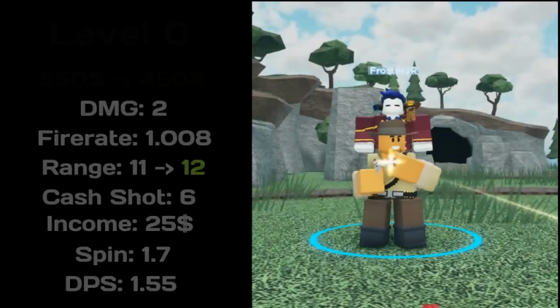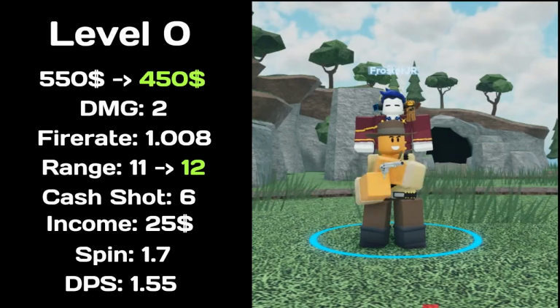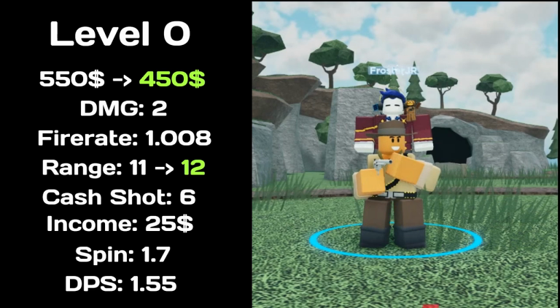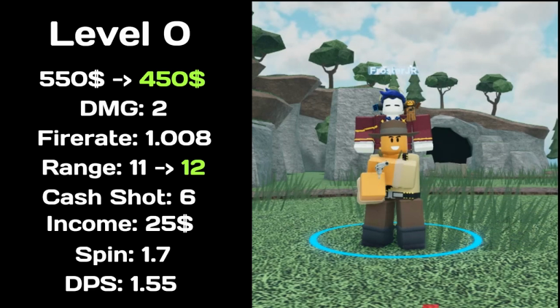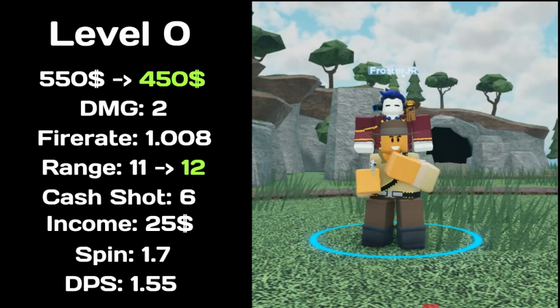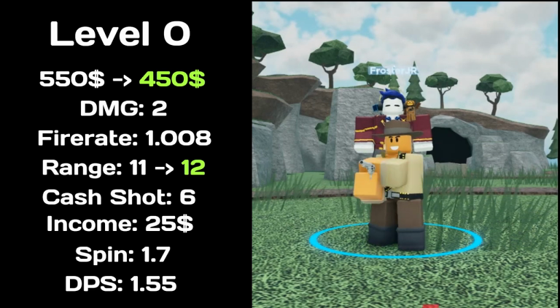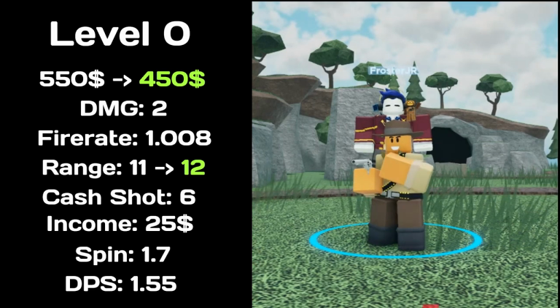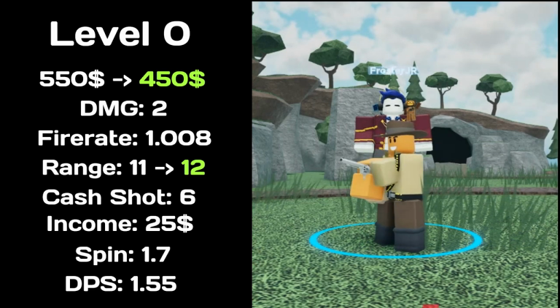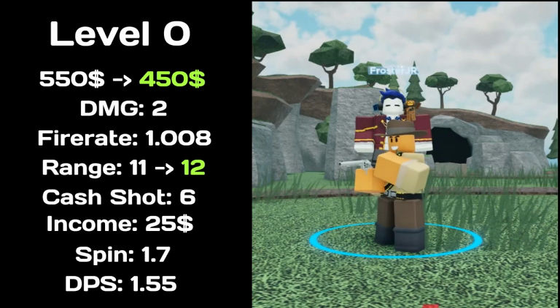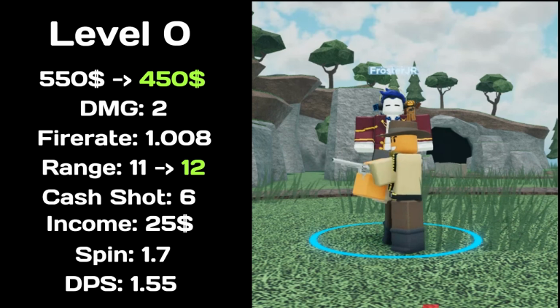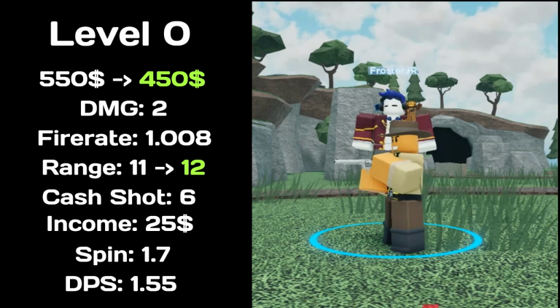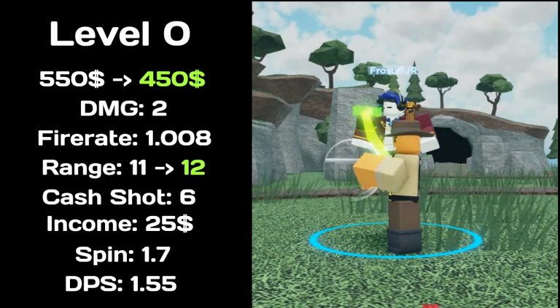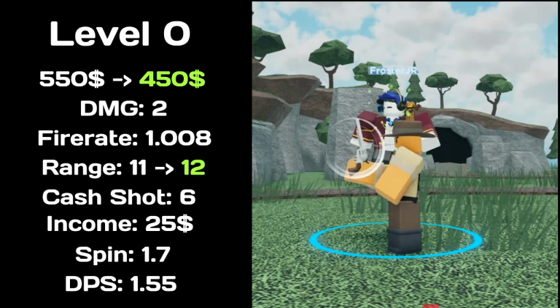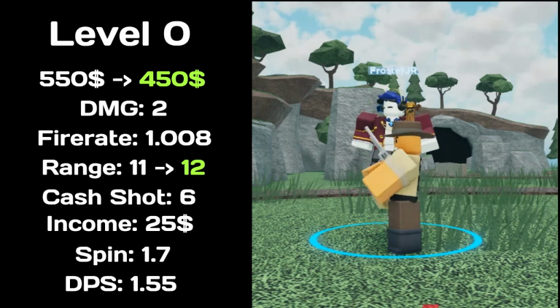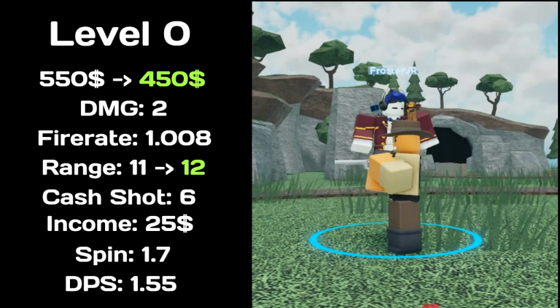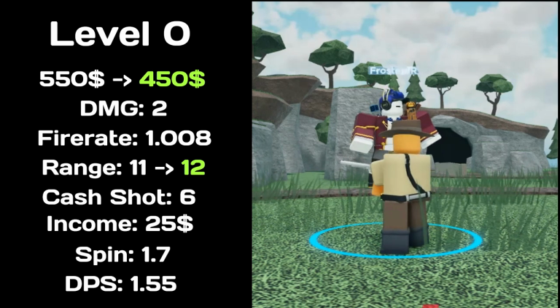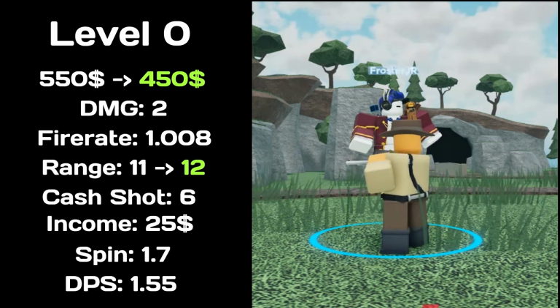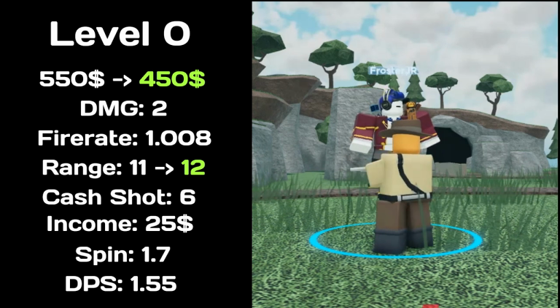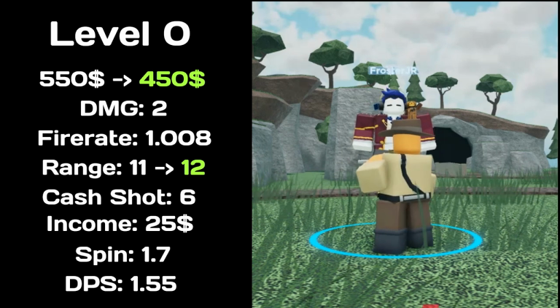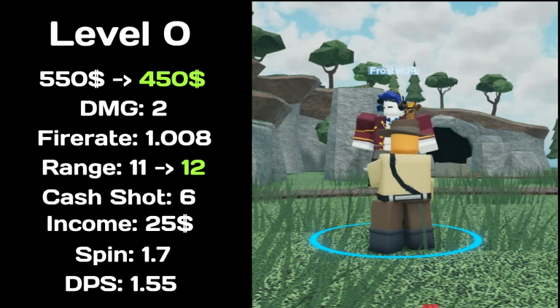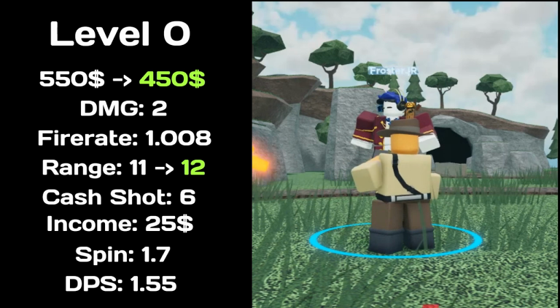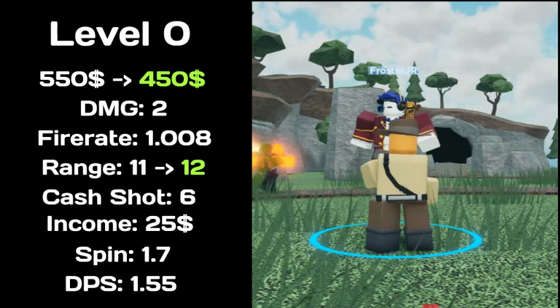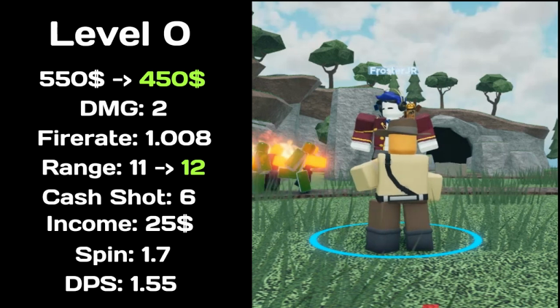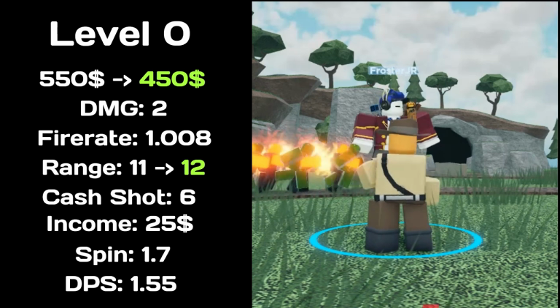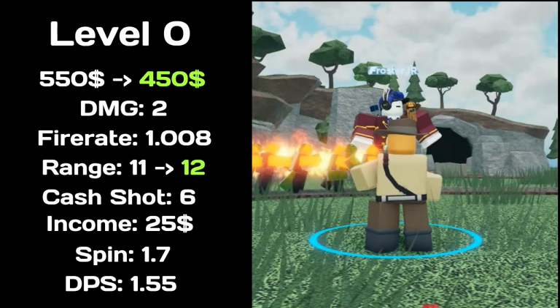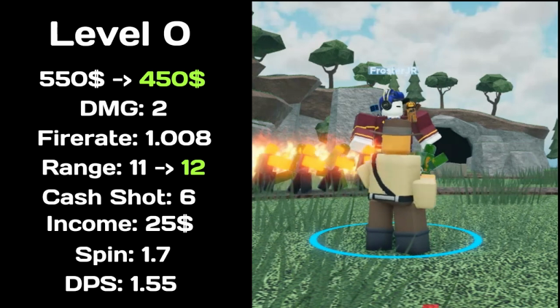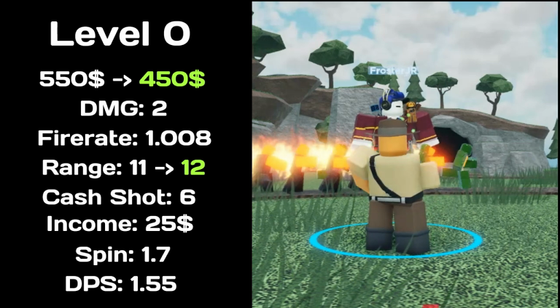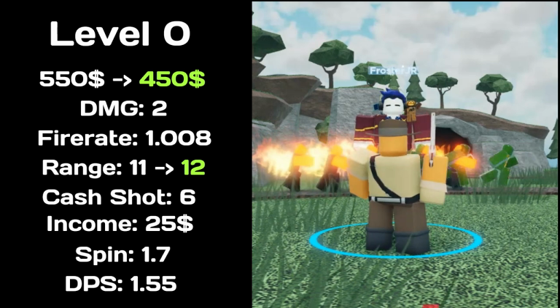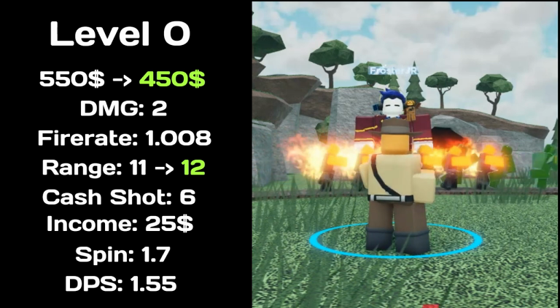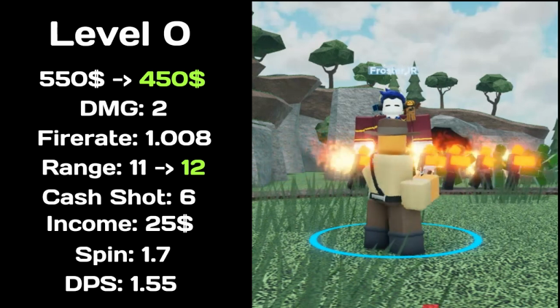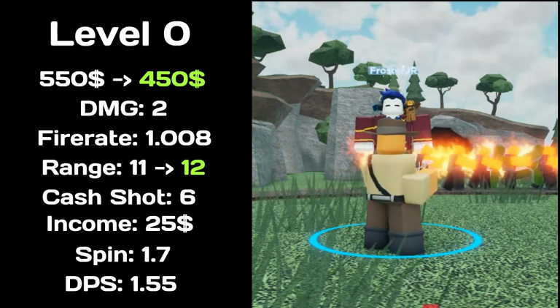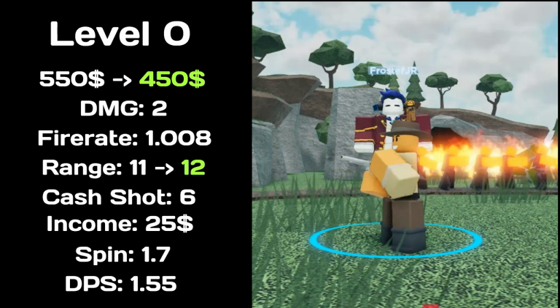Let's head right into the main tower stats. At level 0, the normal Cowboy total price decreased to 450, deals 2 damage, has a fire rate of 1.008, range increased to 12, cash shots is 6 with income at $25, spin time of 1.7. Total DPS of 1.55.